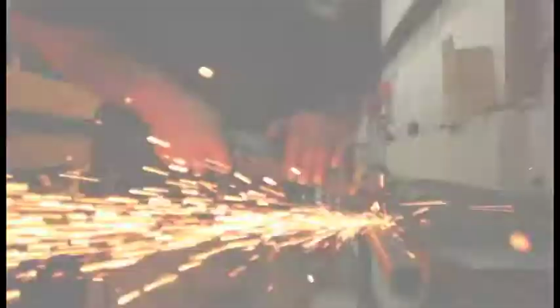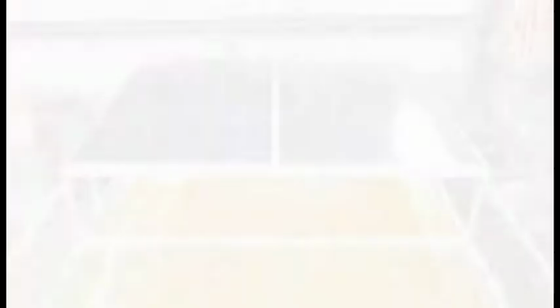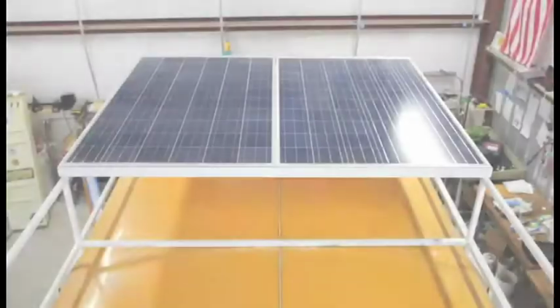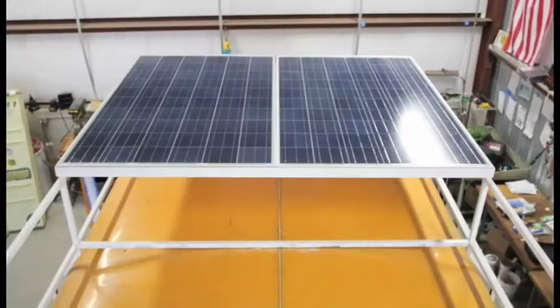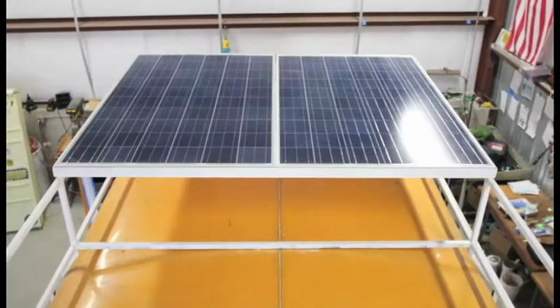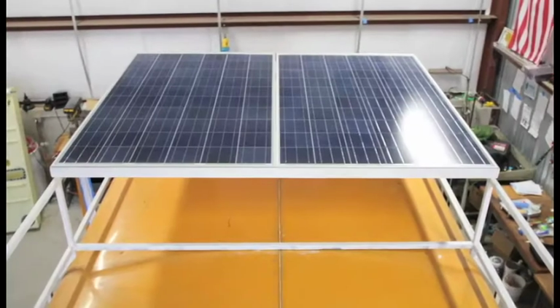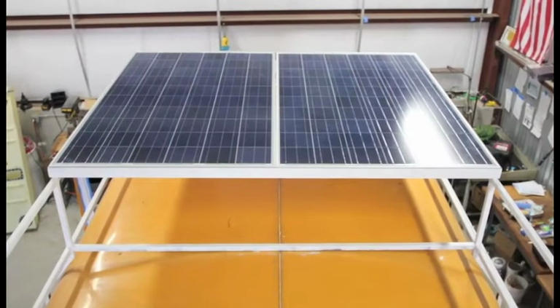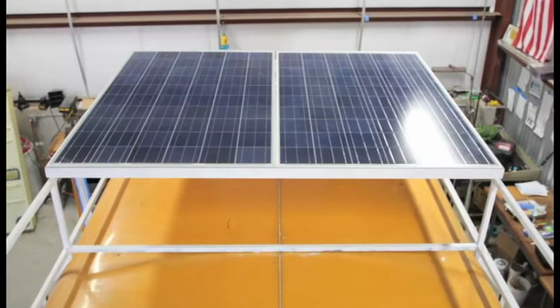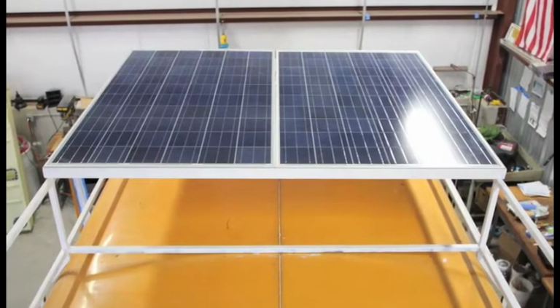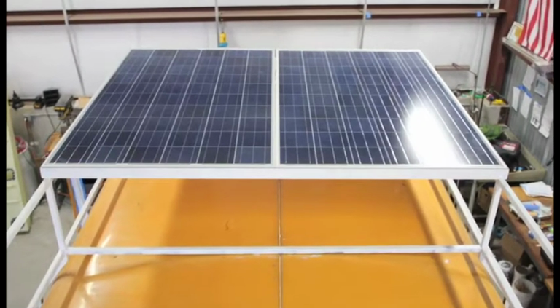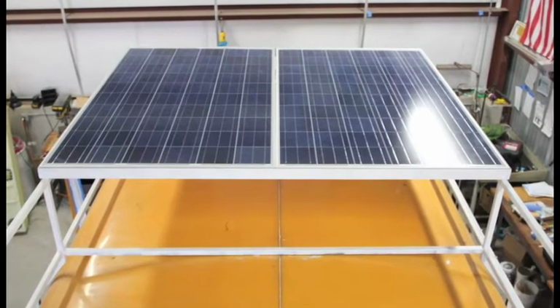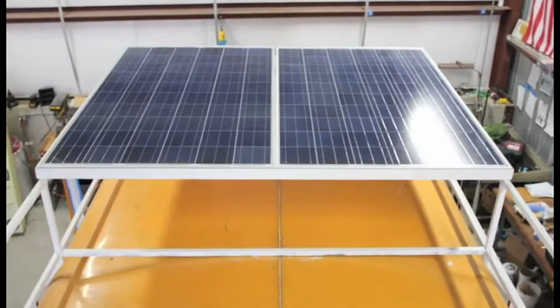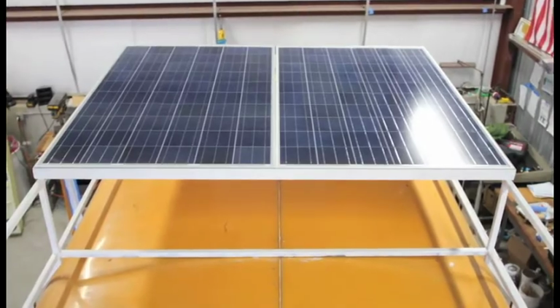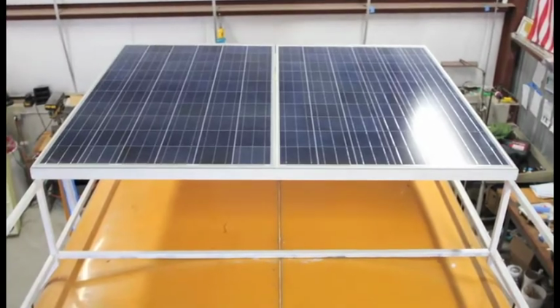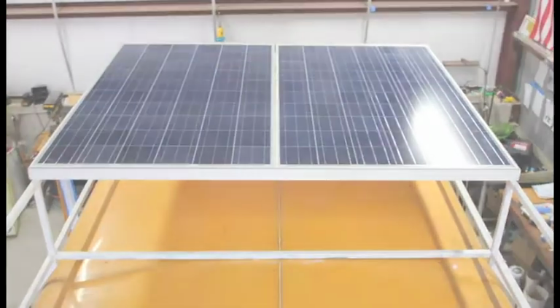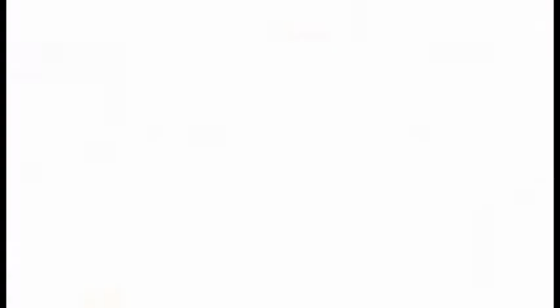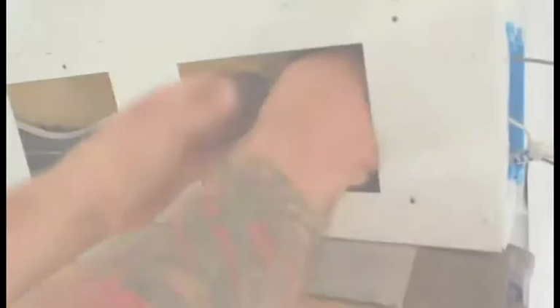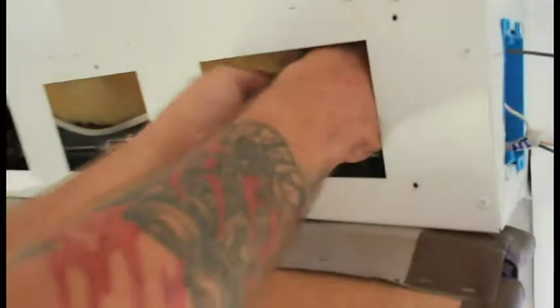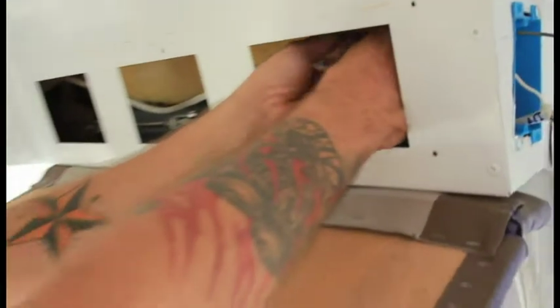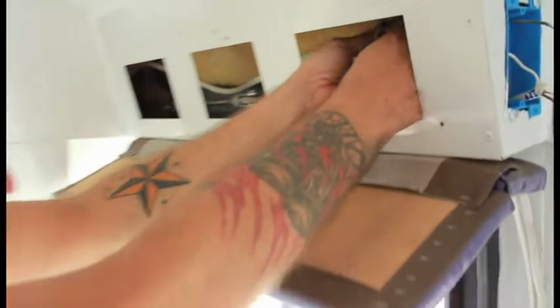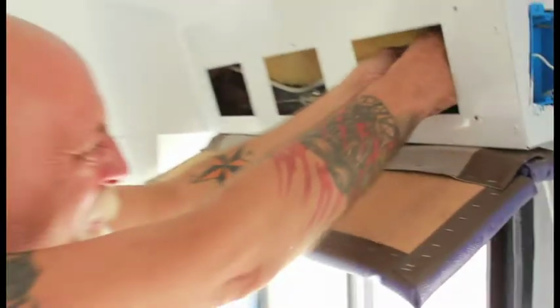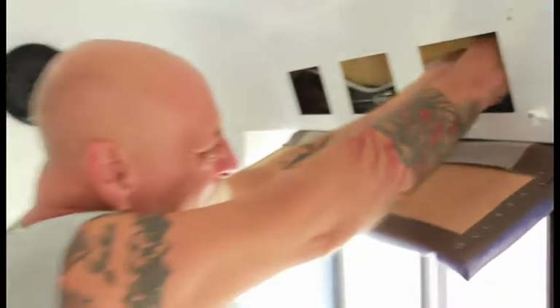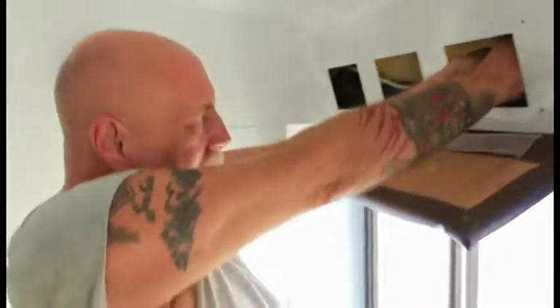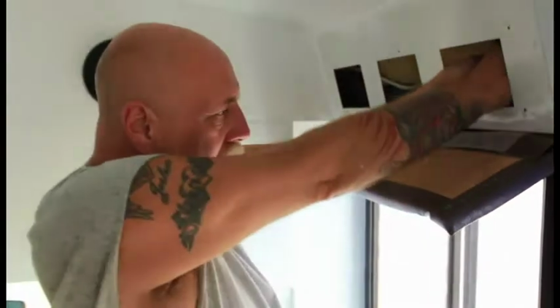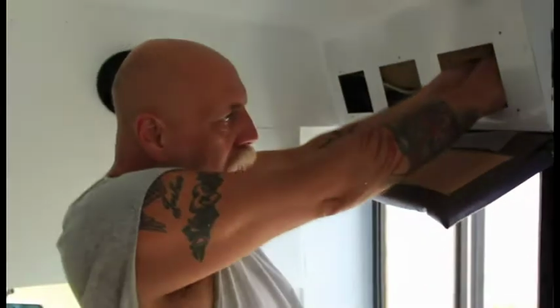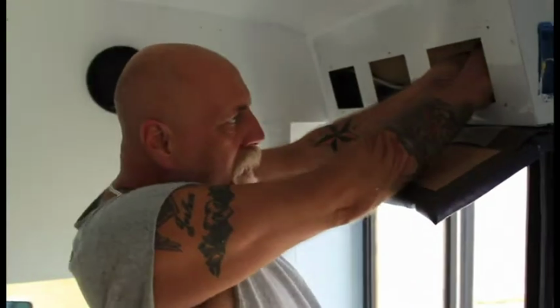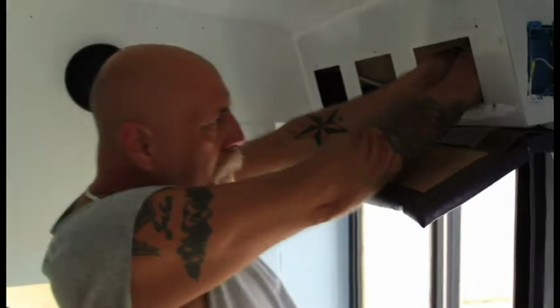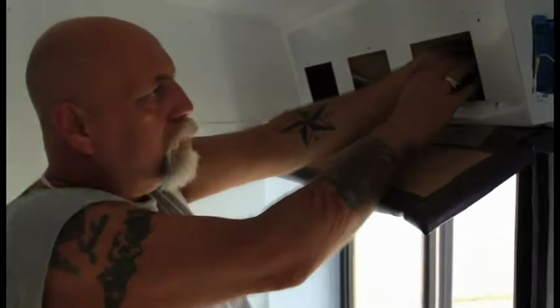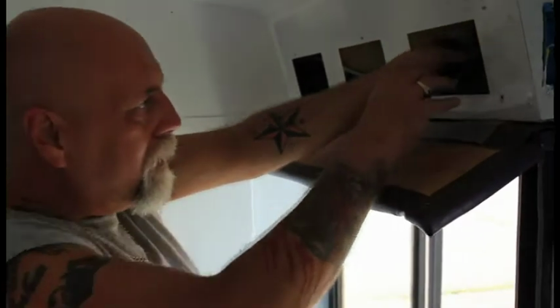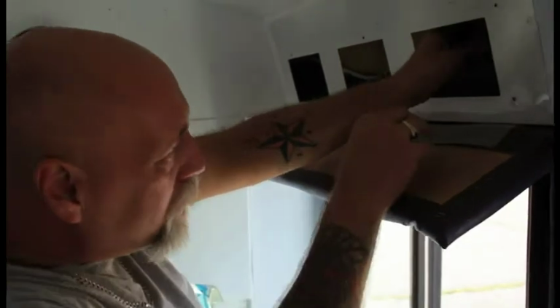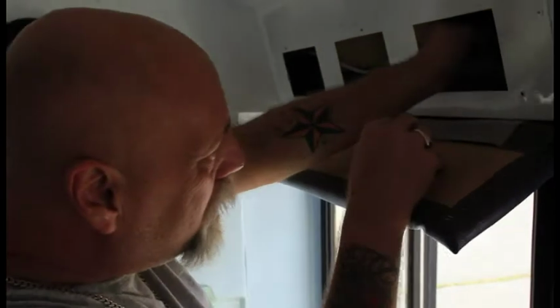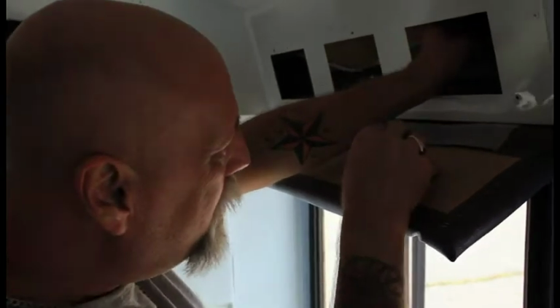We then added half a kilowatt of solar panels on the roof and wired the bus with 110 volts of electricity to power laptops, cell phones, pretty much anything you'd normally plug in at home or at work.